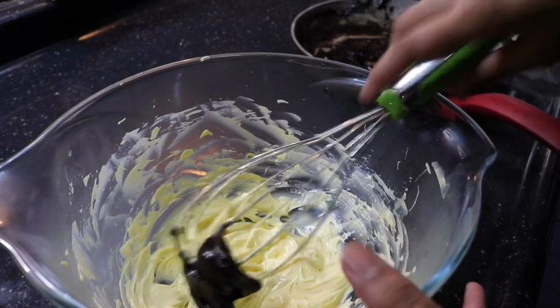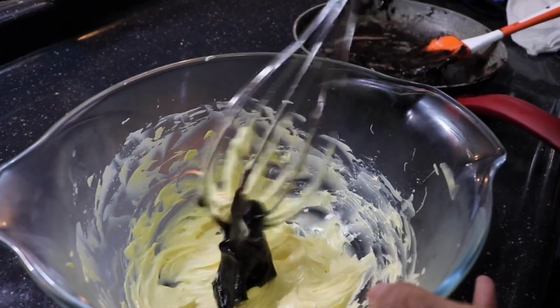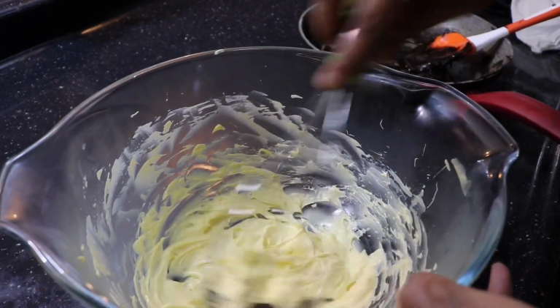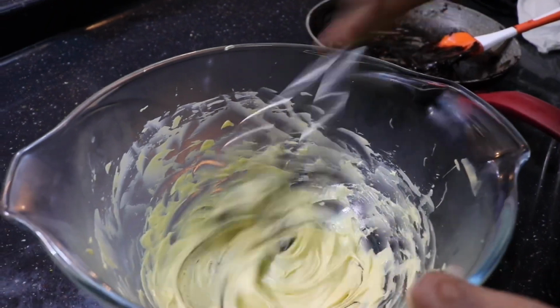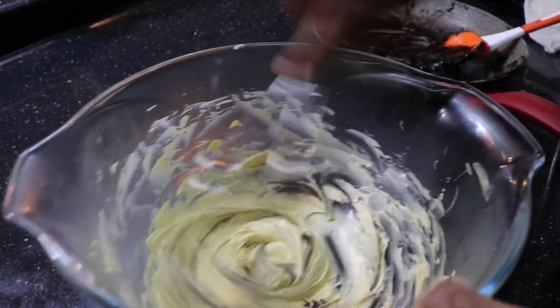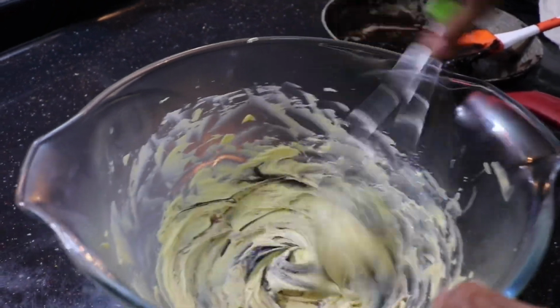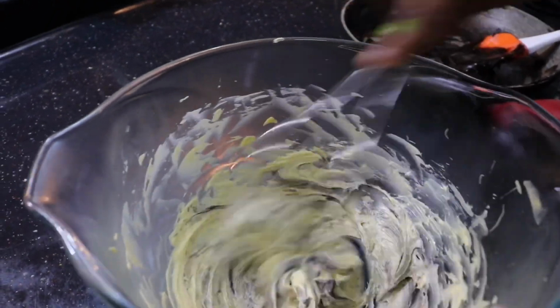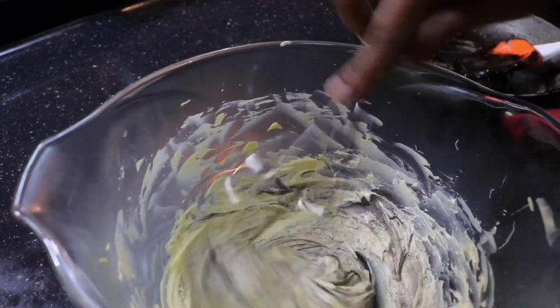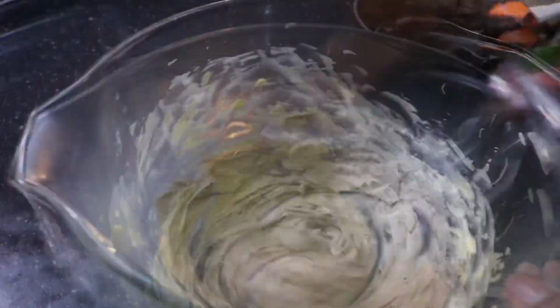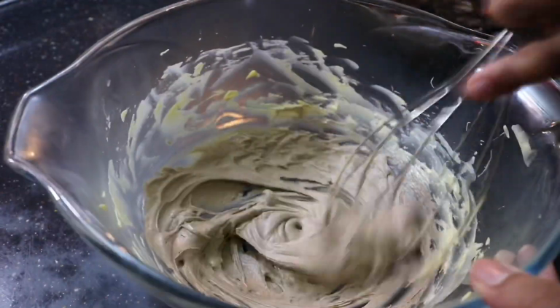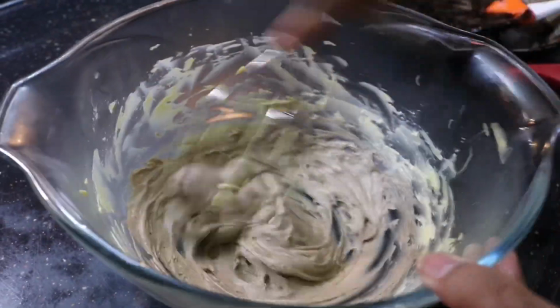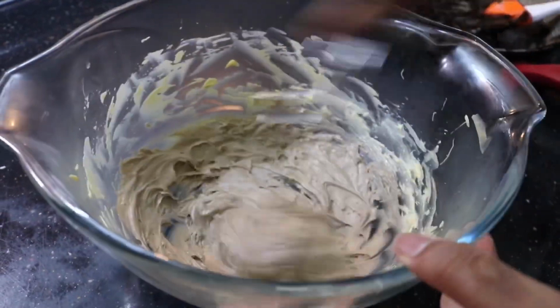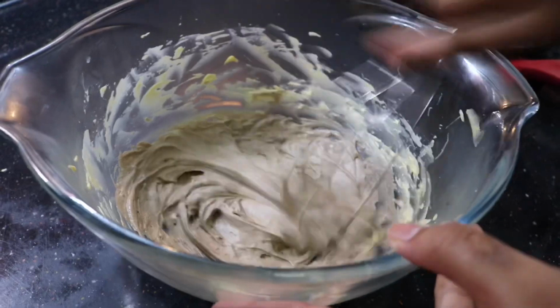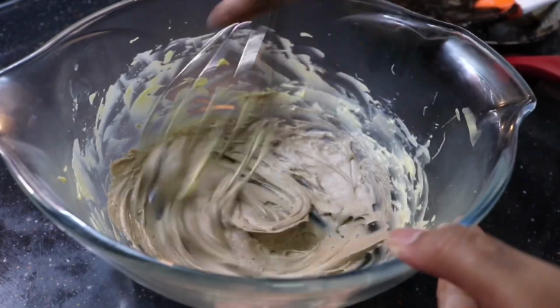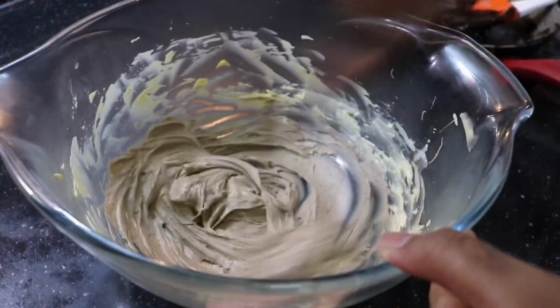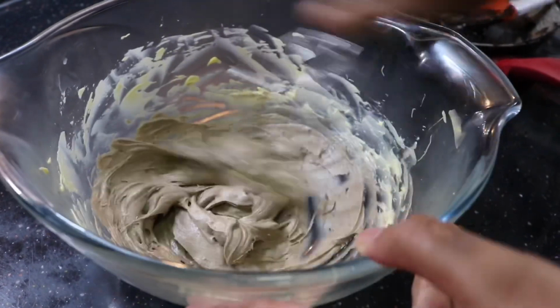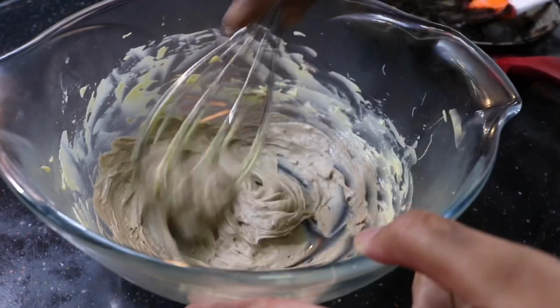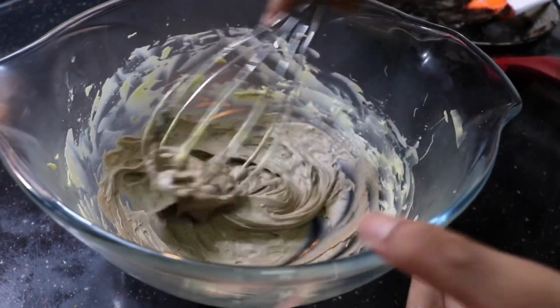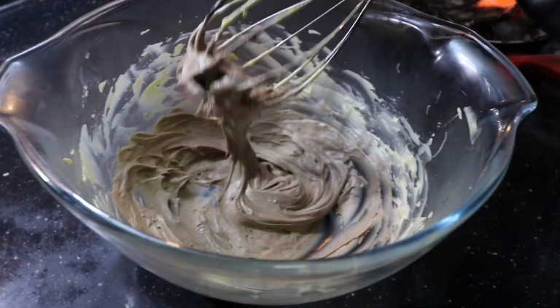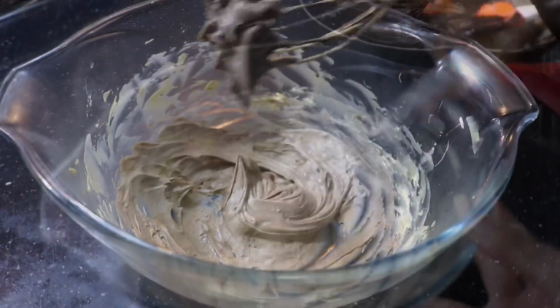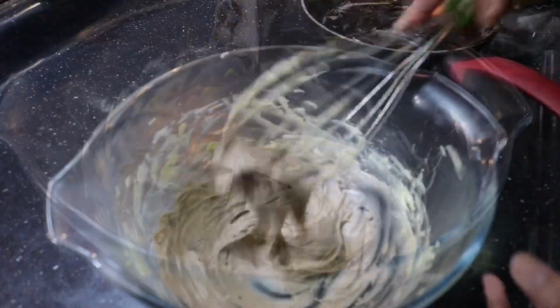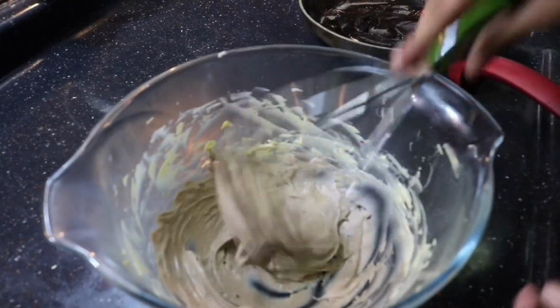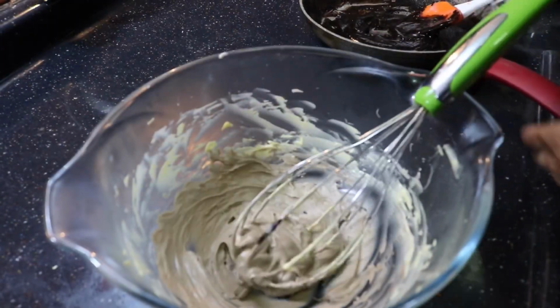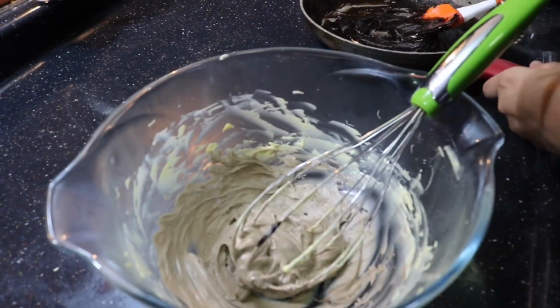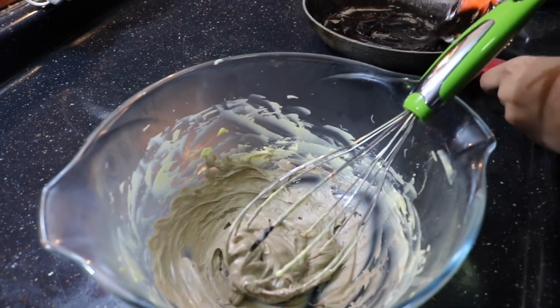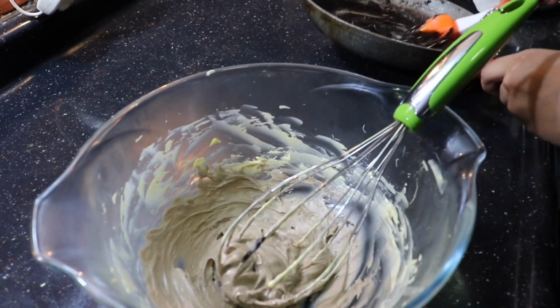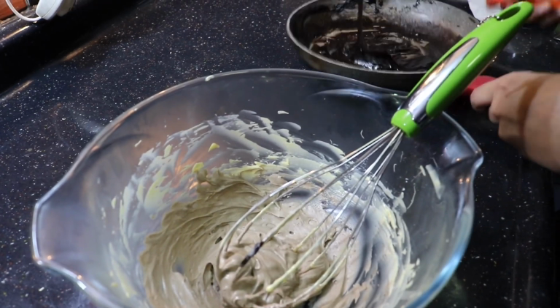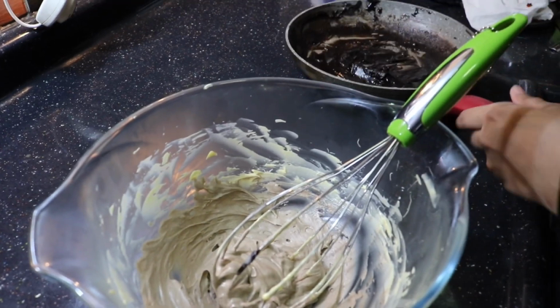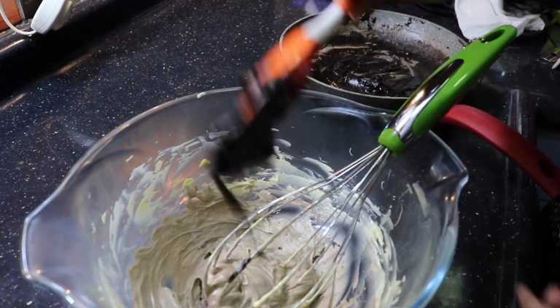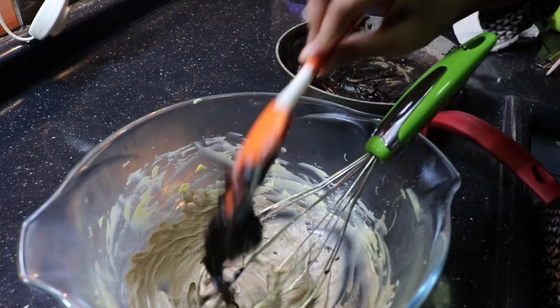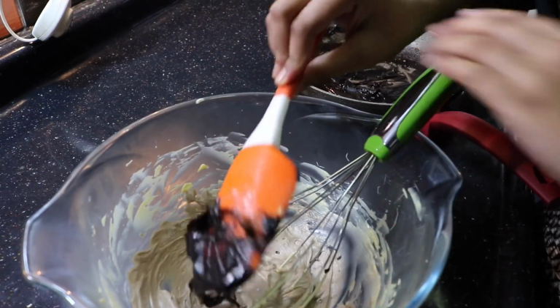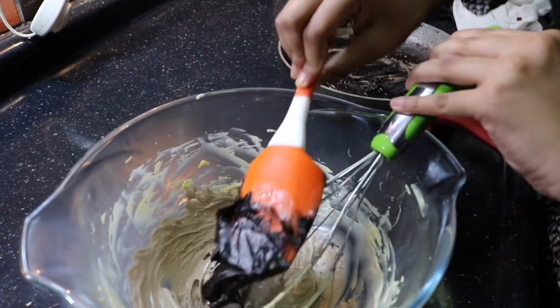You need to completely cool the milk and sugar mixture, because if it is hot it will melt the butter and the consistency of the frosting will not come right. You need to completely cool it and then only add it in.